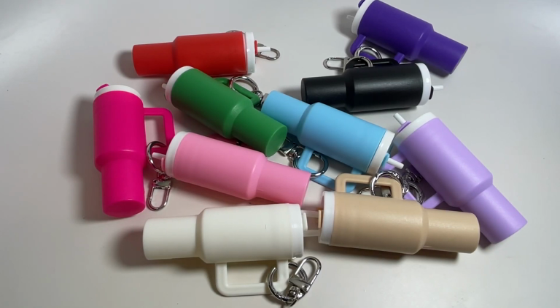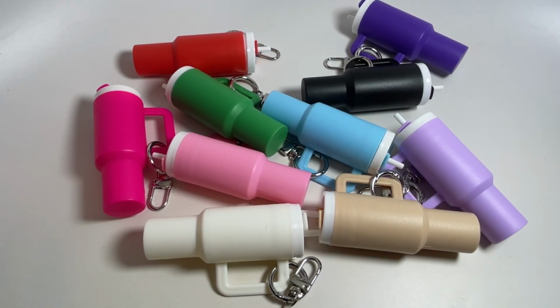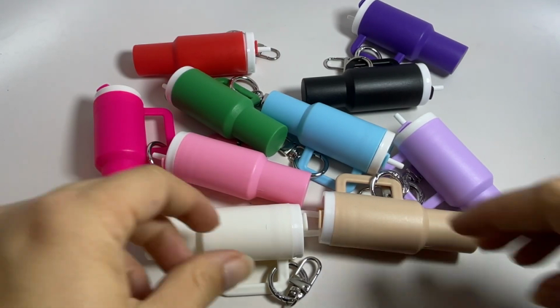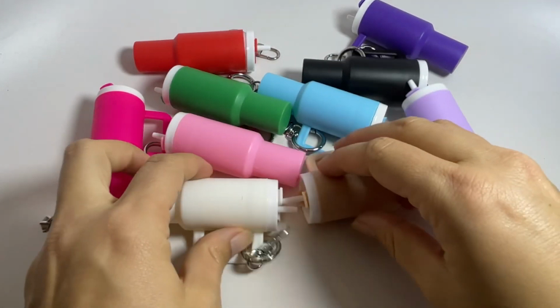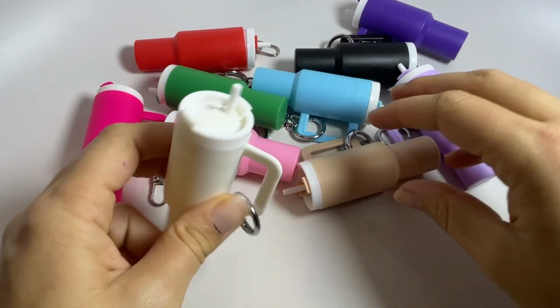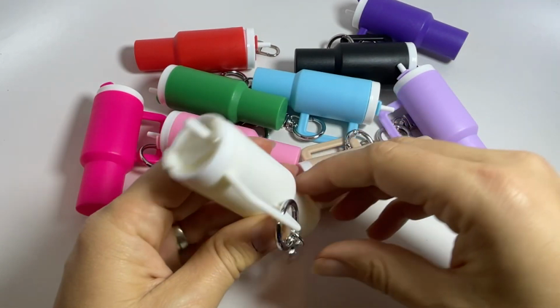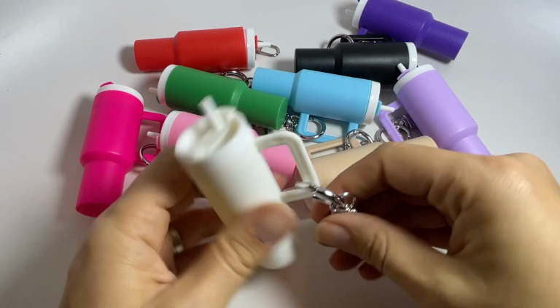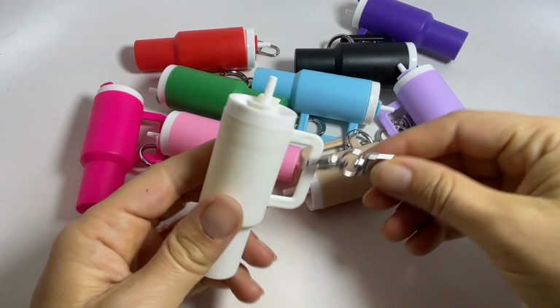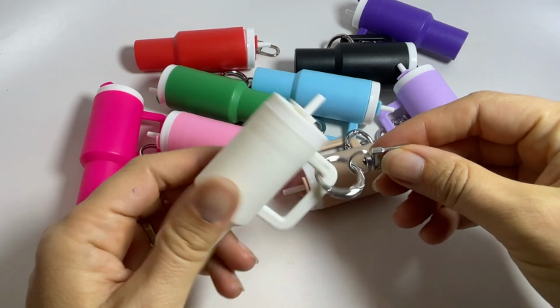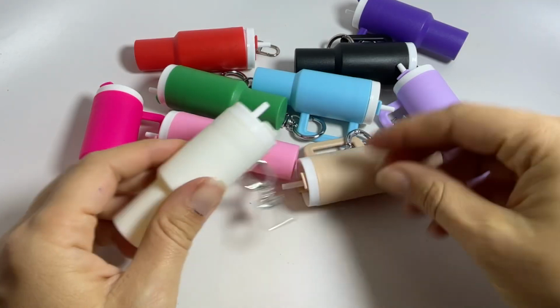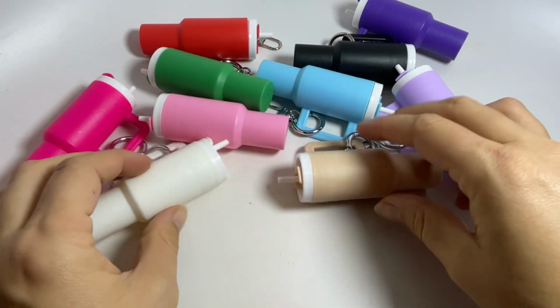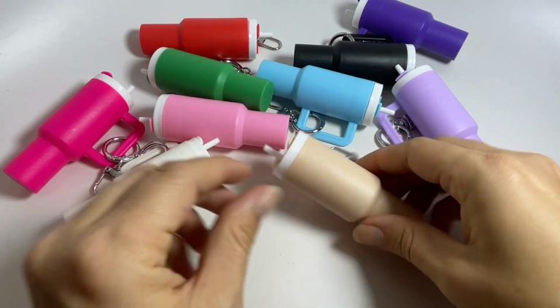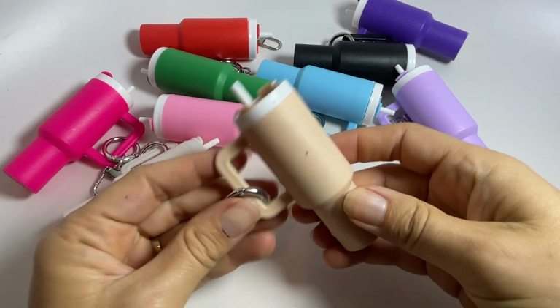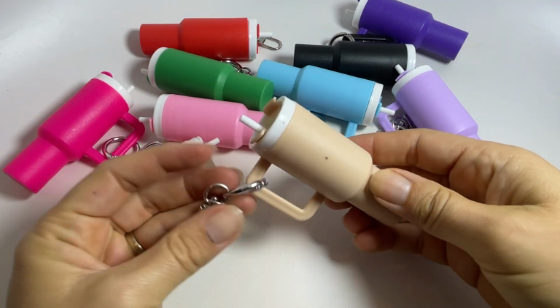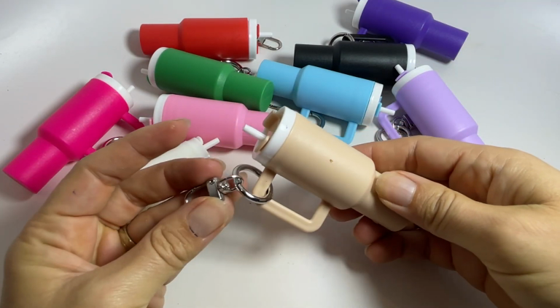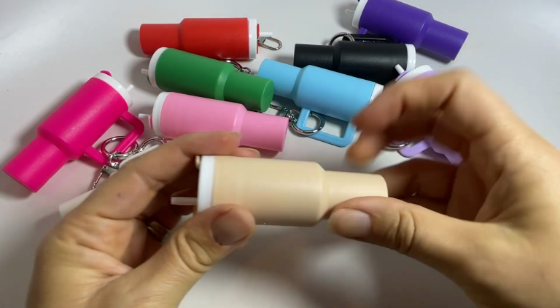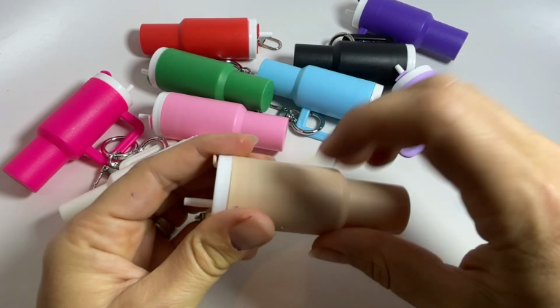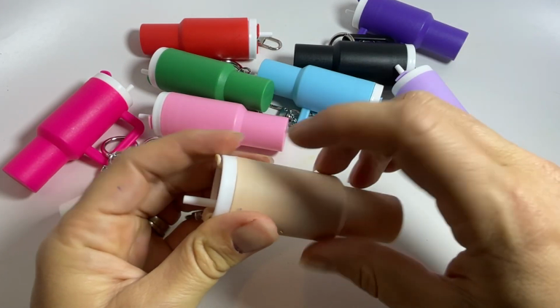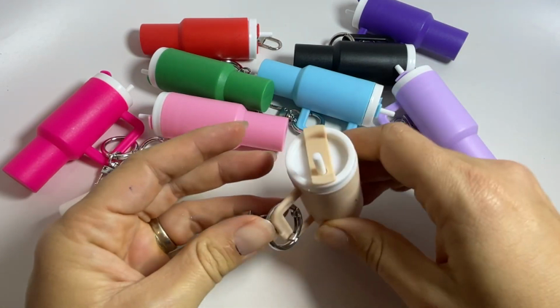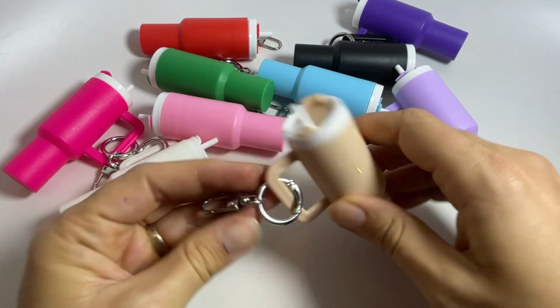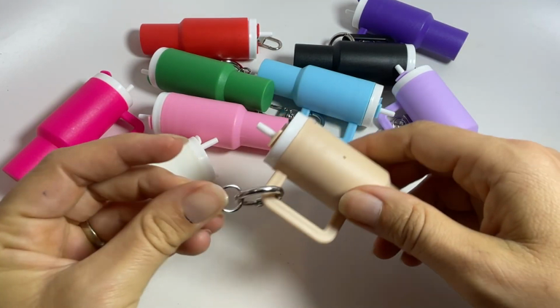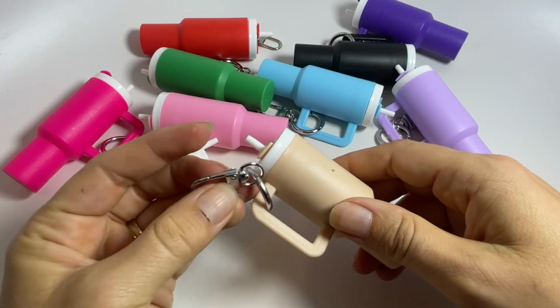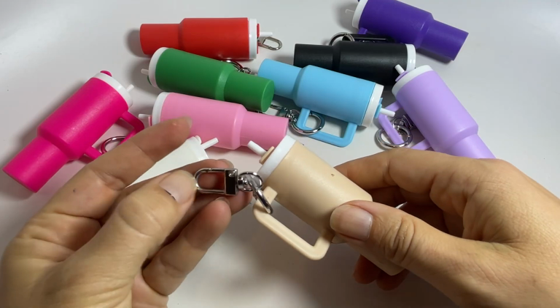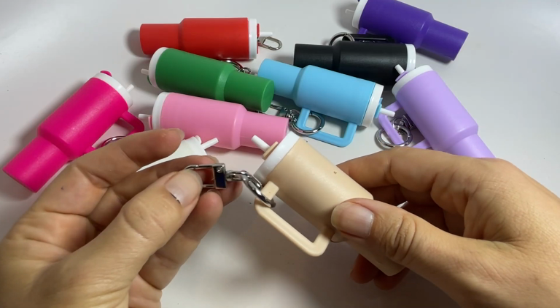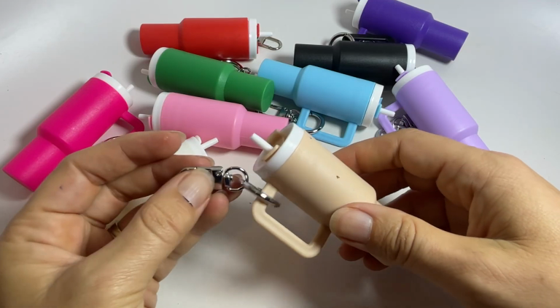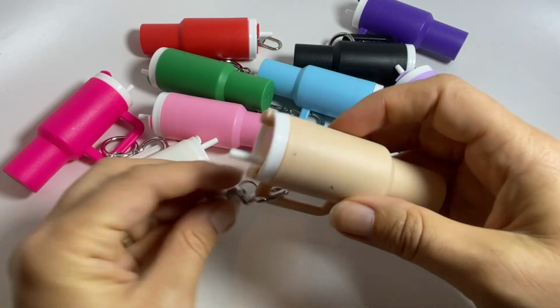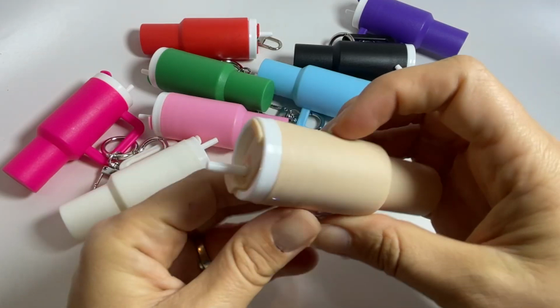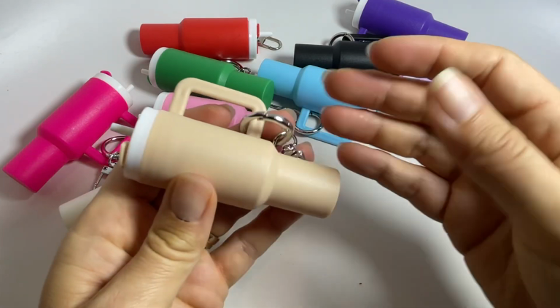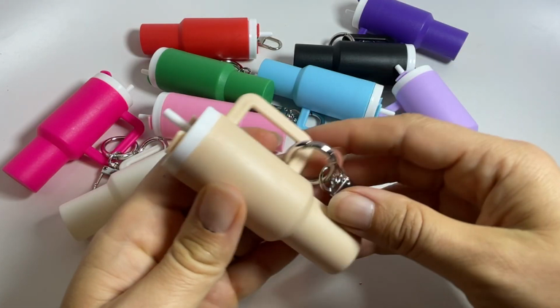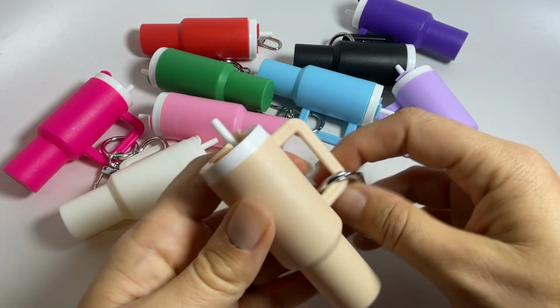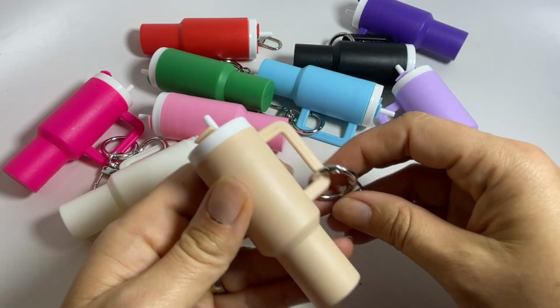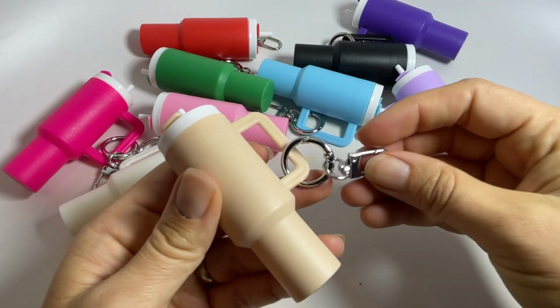These are super cute mini, obviously knockoff, Stanley cups. They are keychains — they're plastic. They're super cute so you can clip them on your keys or your bag, purse, wherever you want. I mean, they're just stinking adorable.